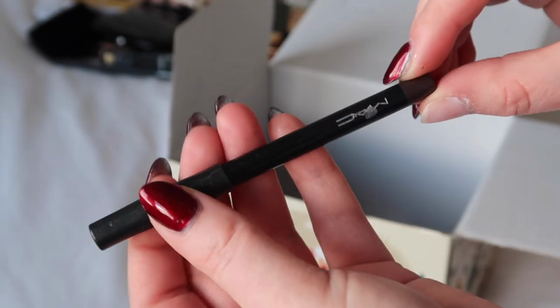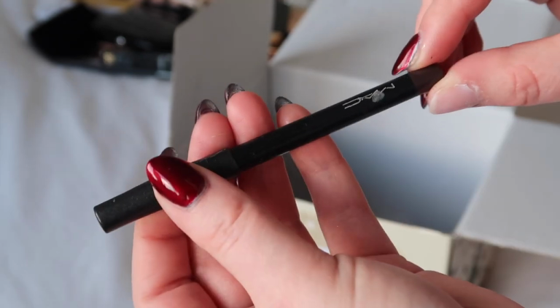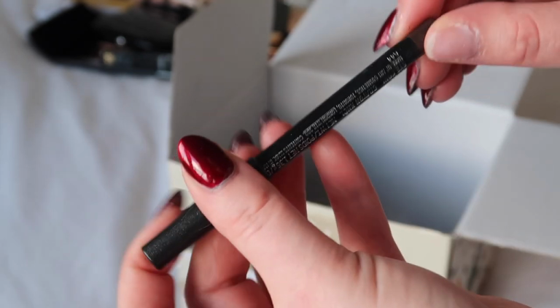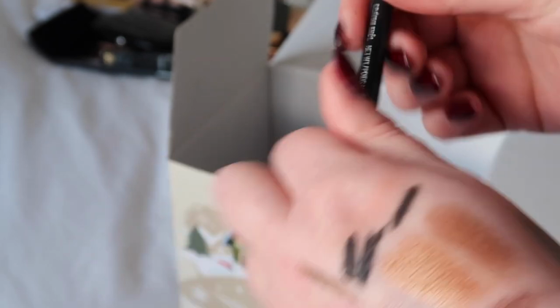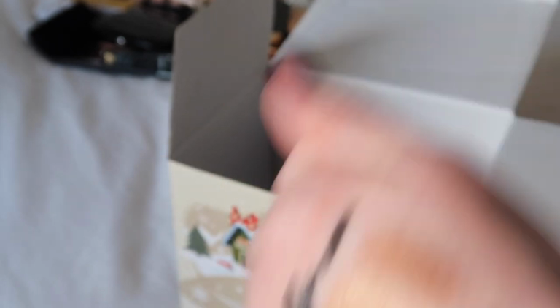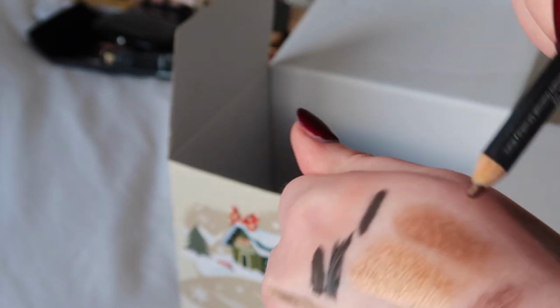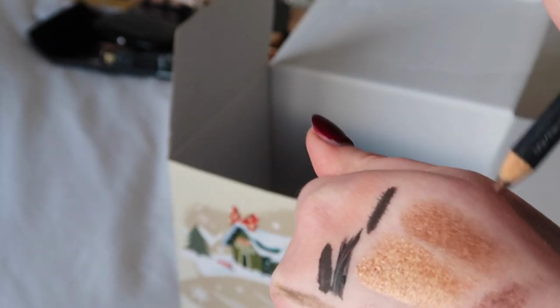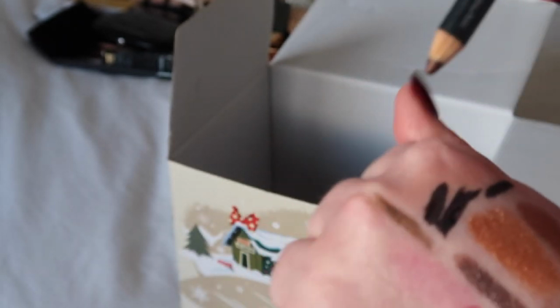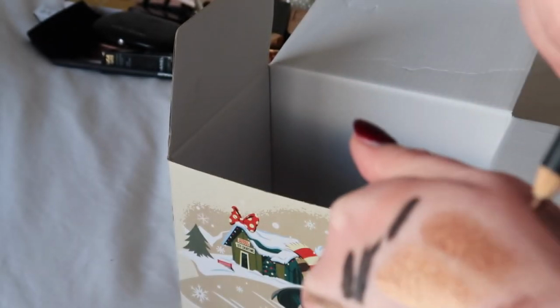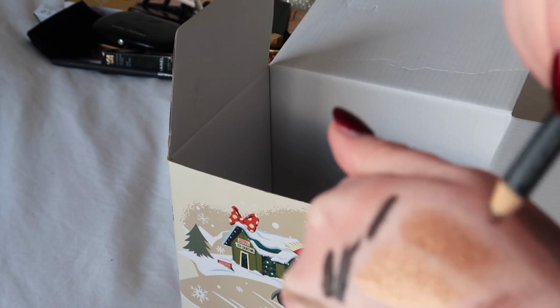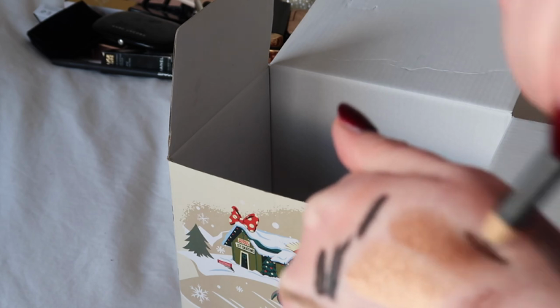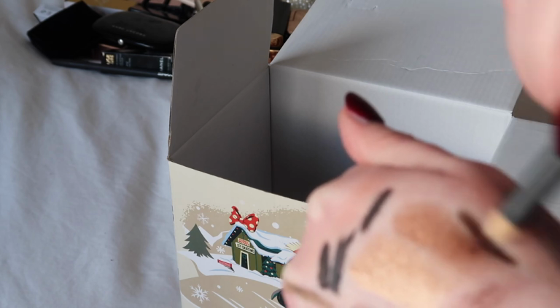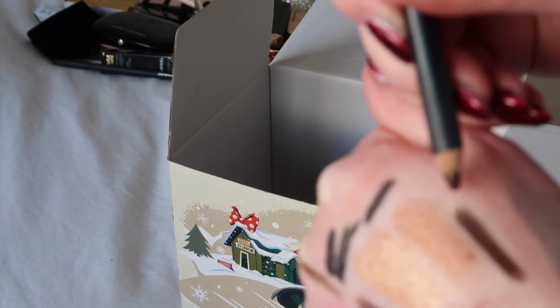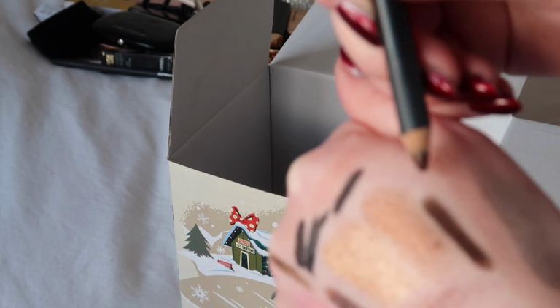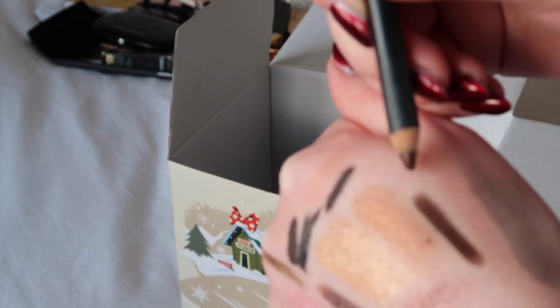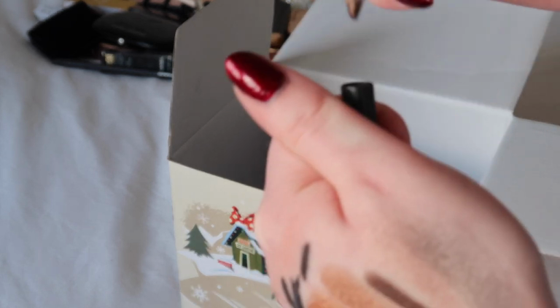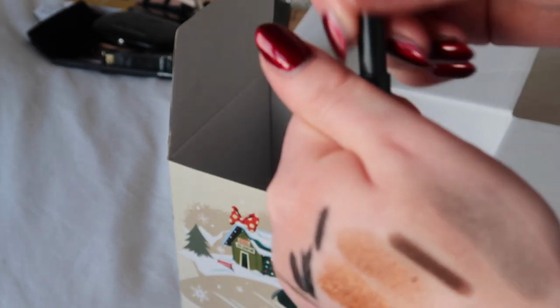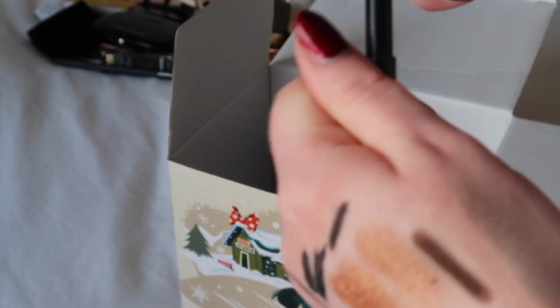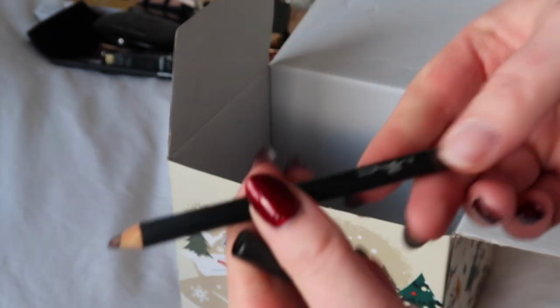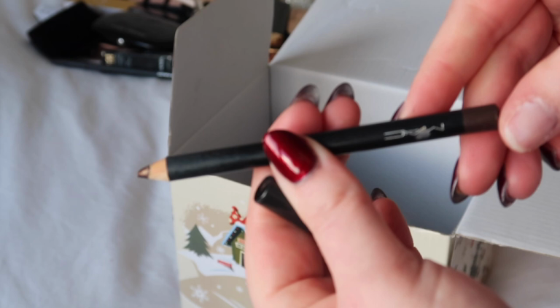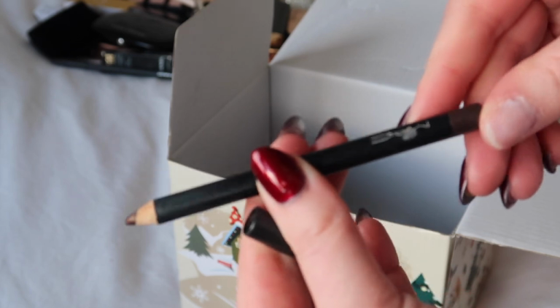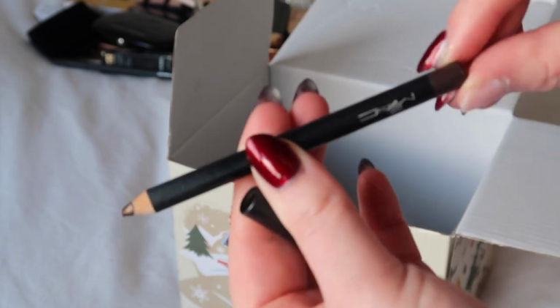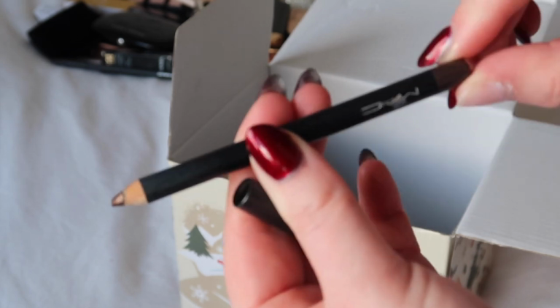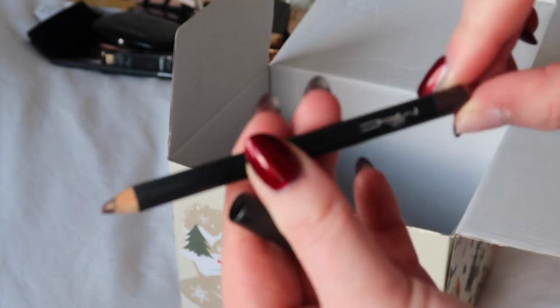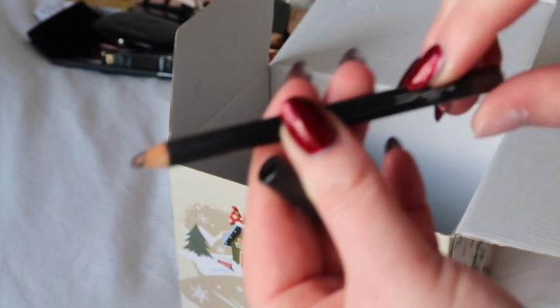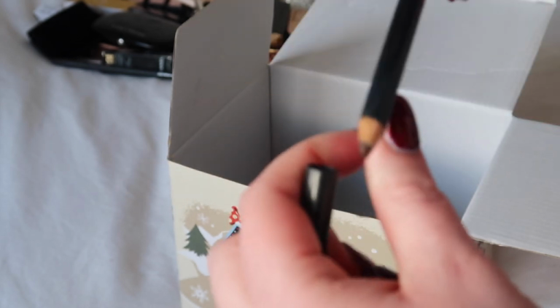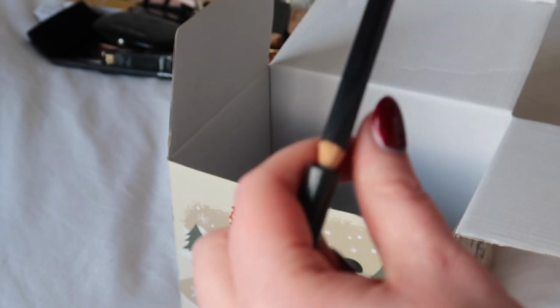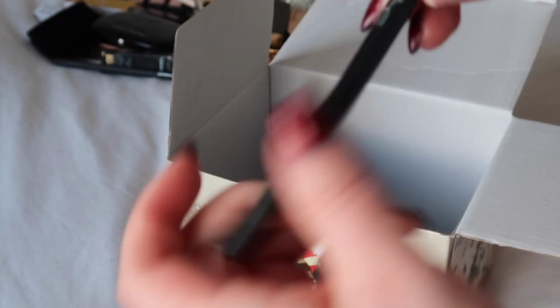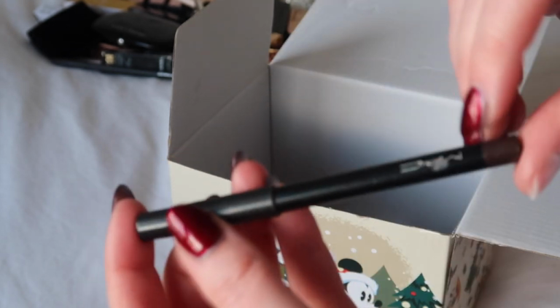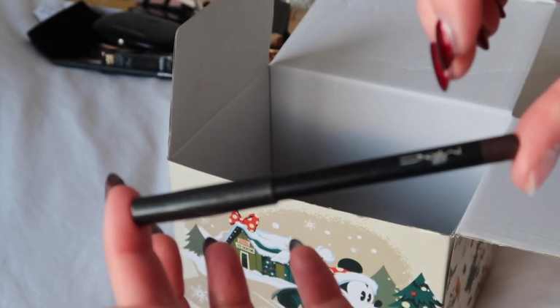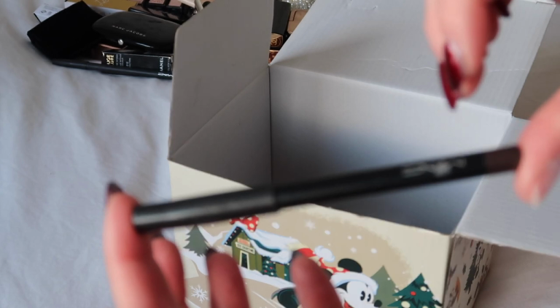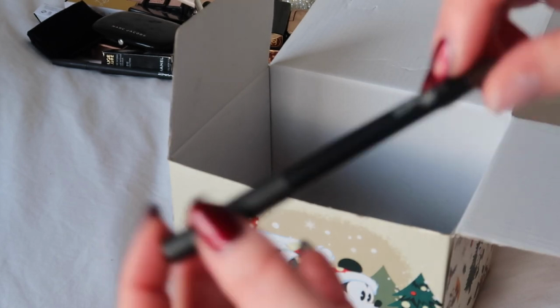Another eyeliner I've got here is MAC Teddy — quite an iconic brown with a bit of warmth to it. You can see I've had decent use of it because it's been sharpened down. I'm going to hold on to that one.